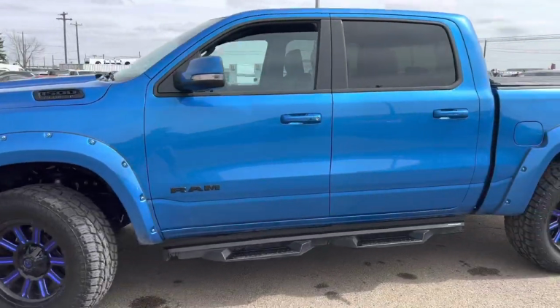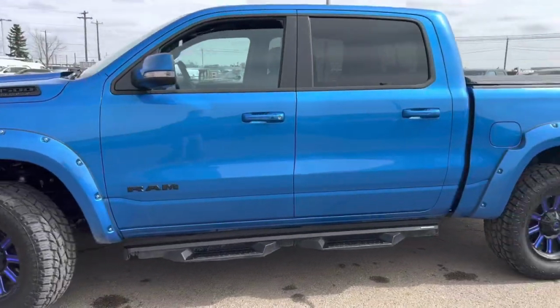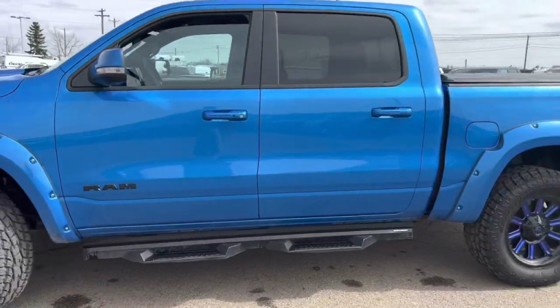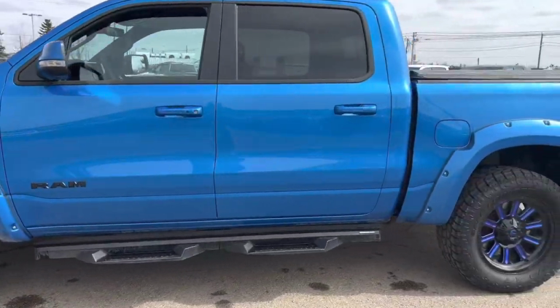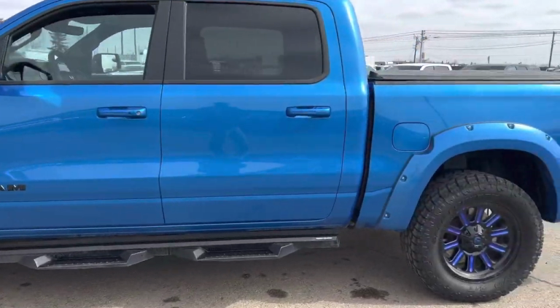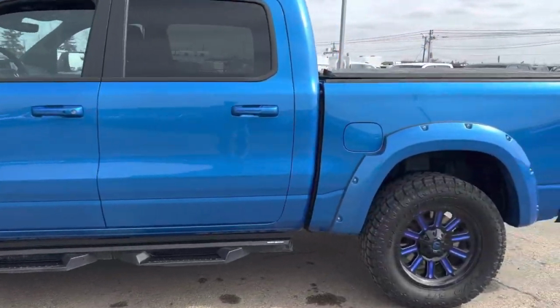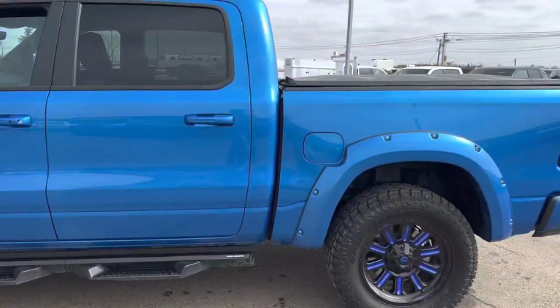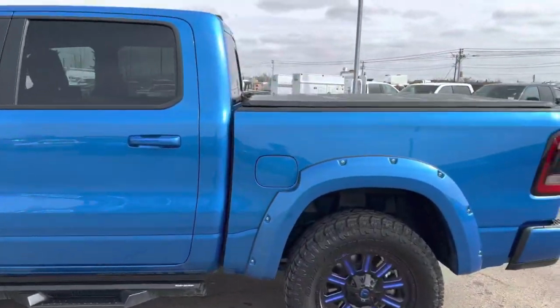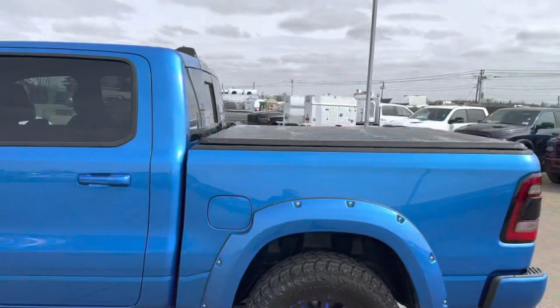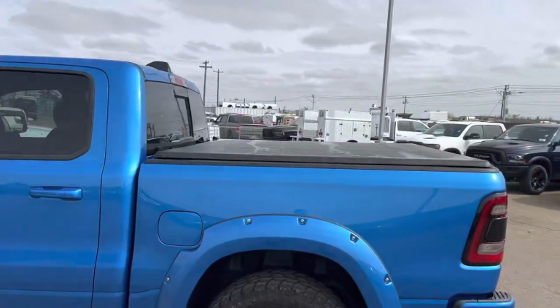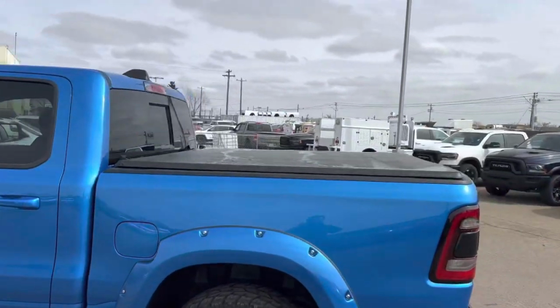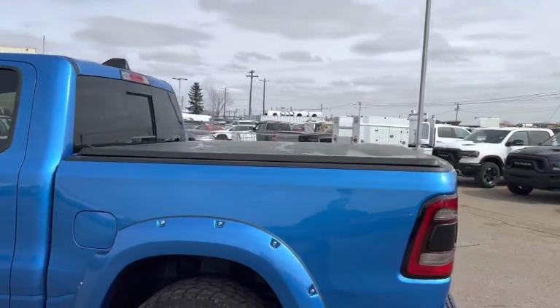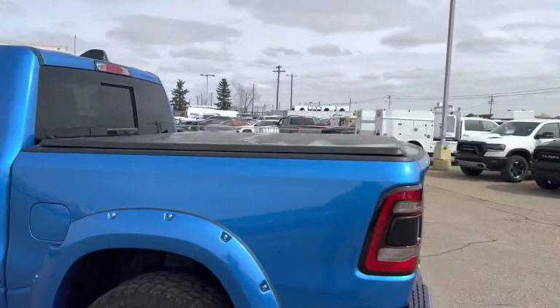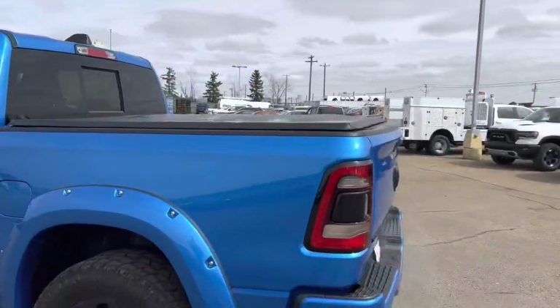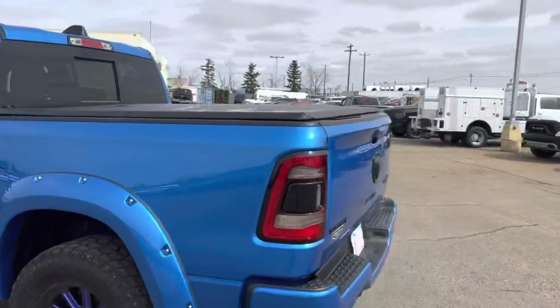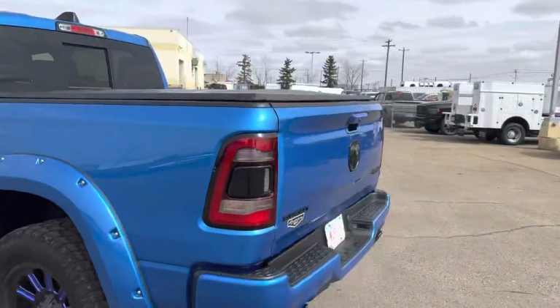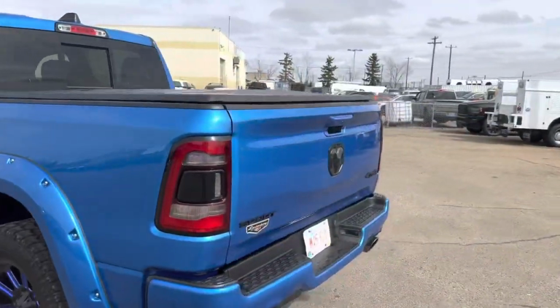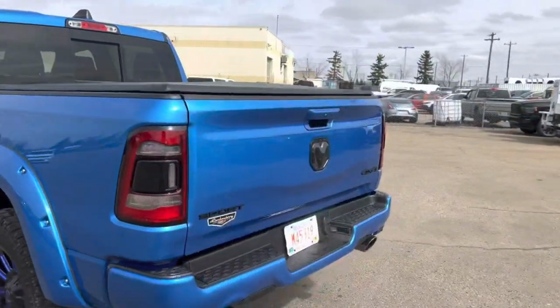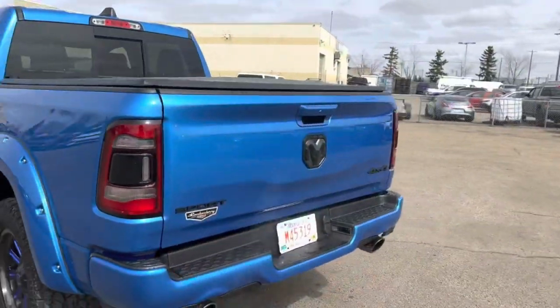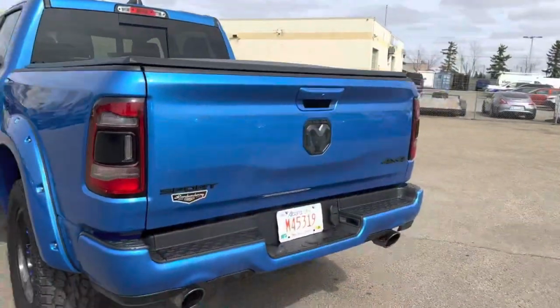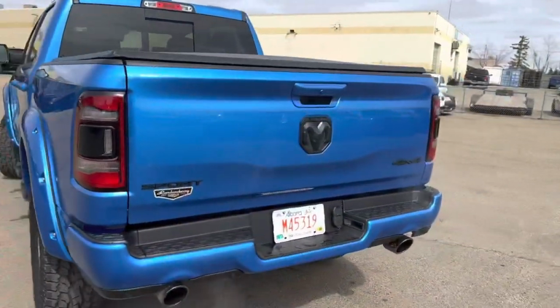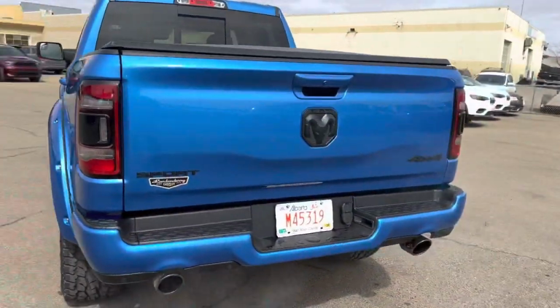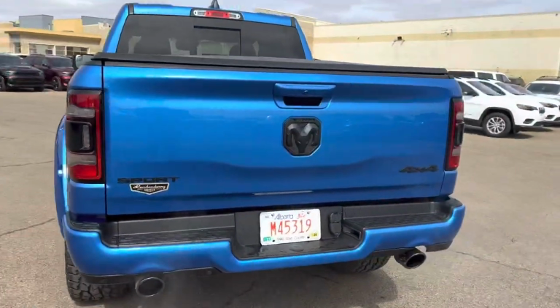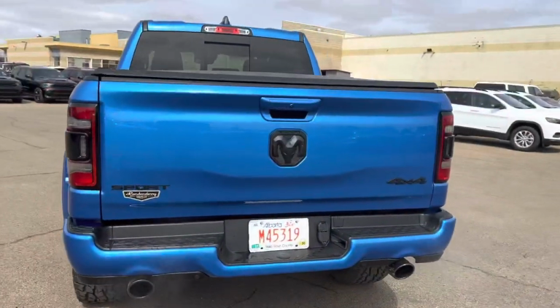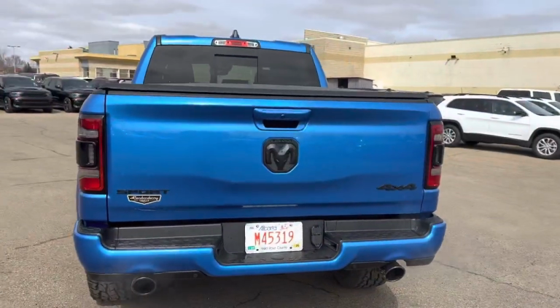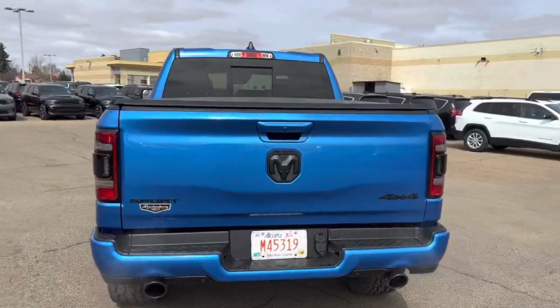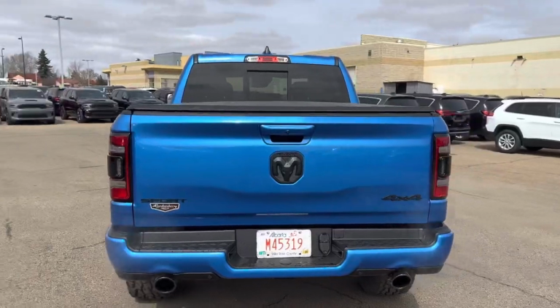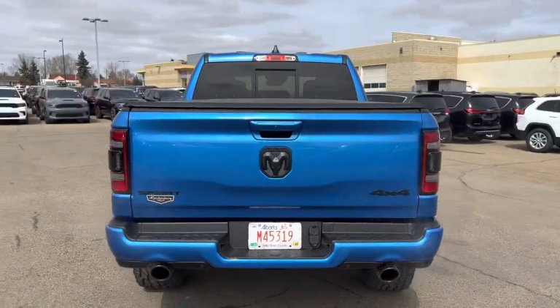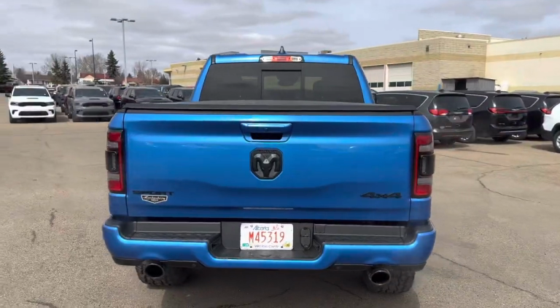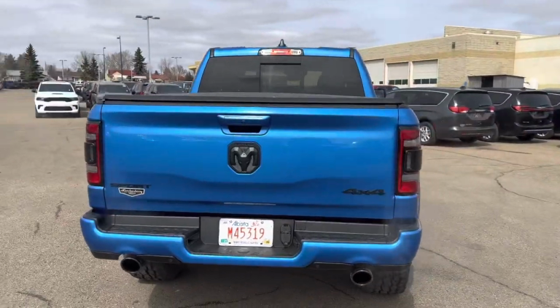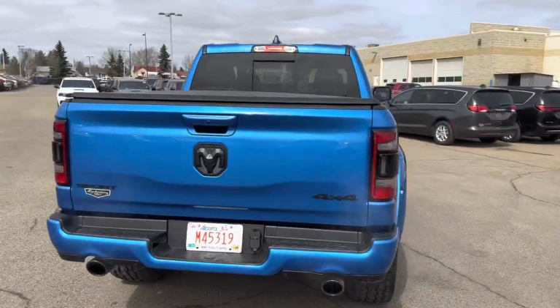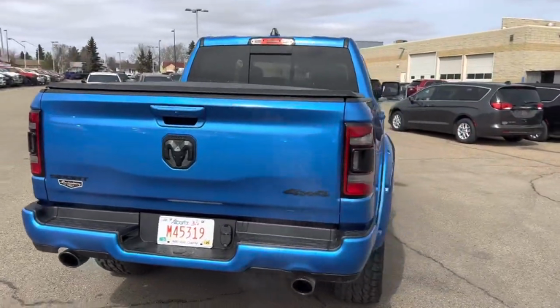Running boards already installed with your tunnel cover at the back. Dual tip exhaust with your big black ram head, as well as your smoked out taillights.